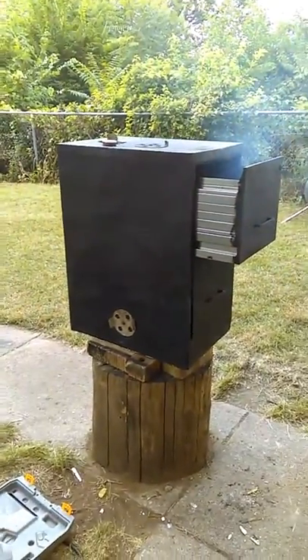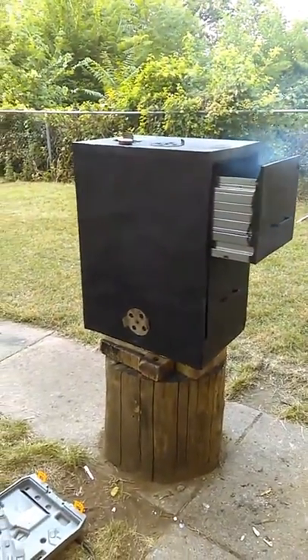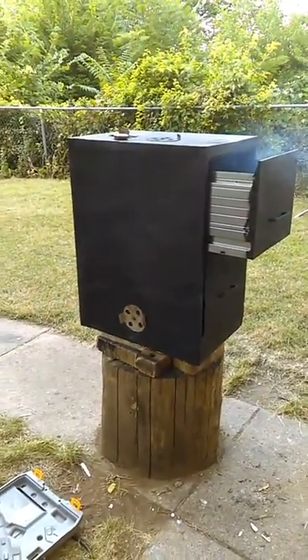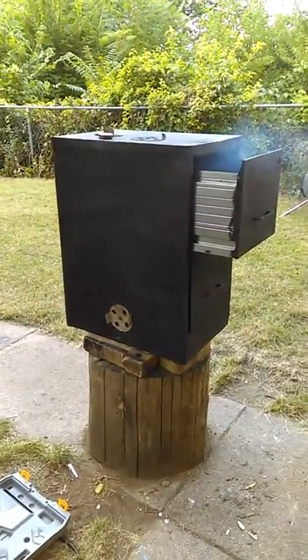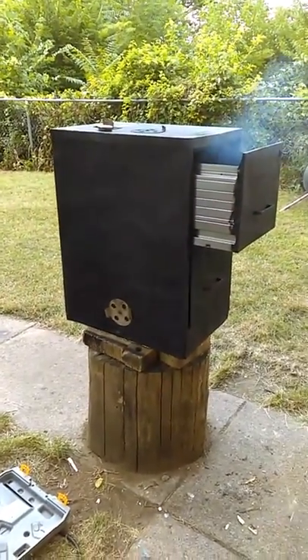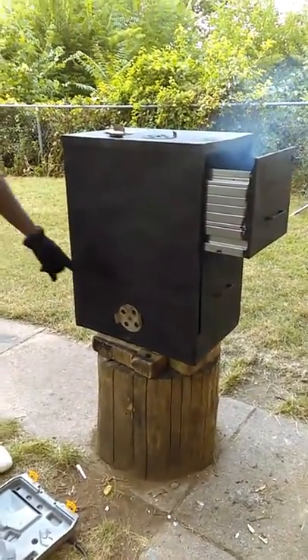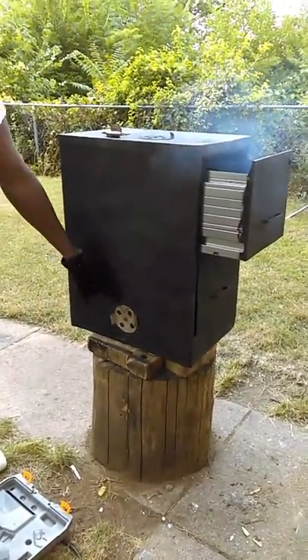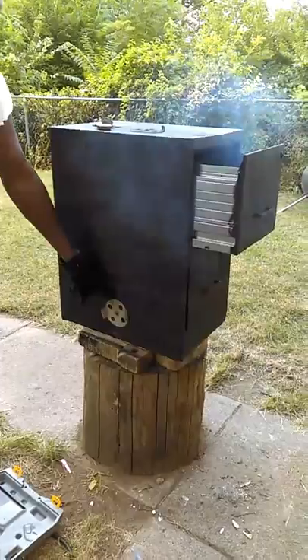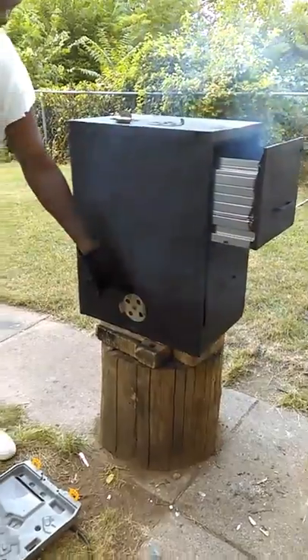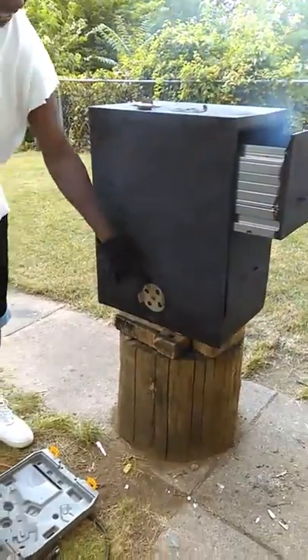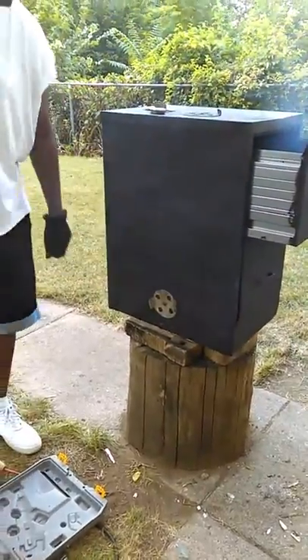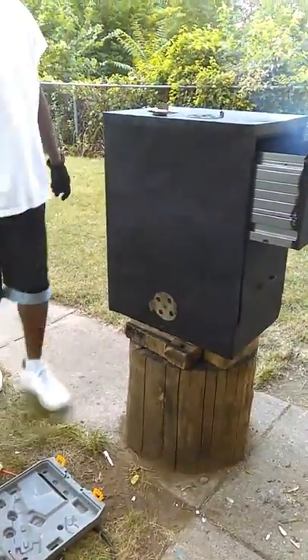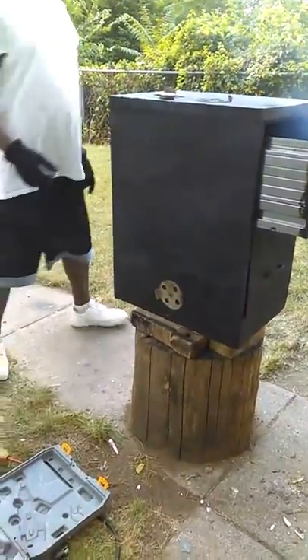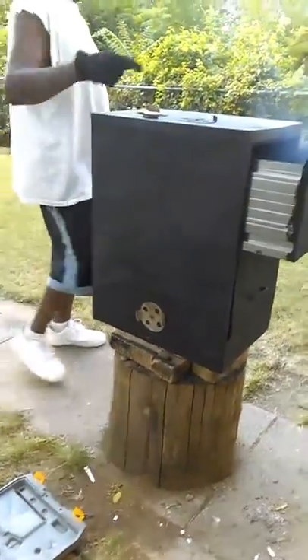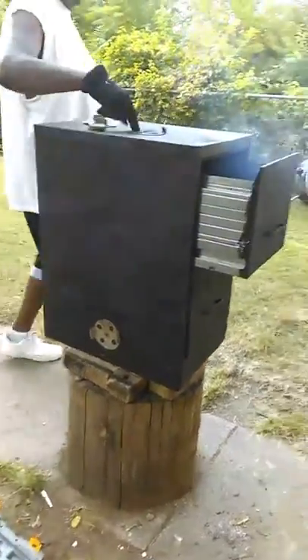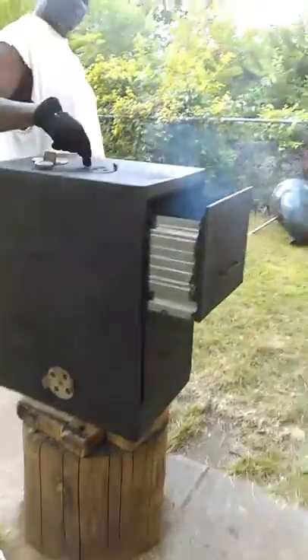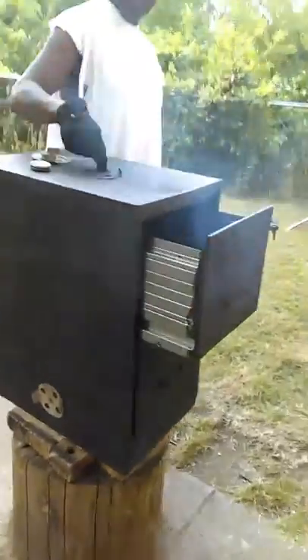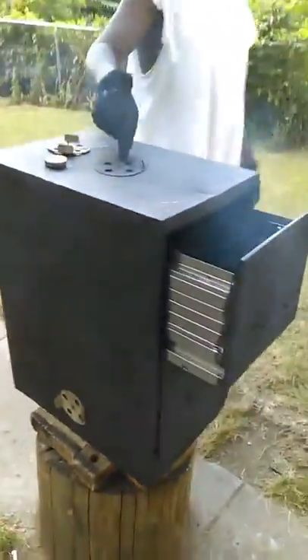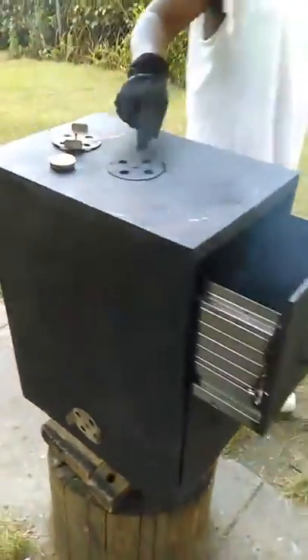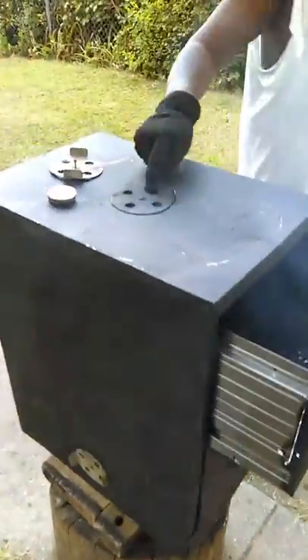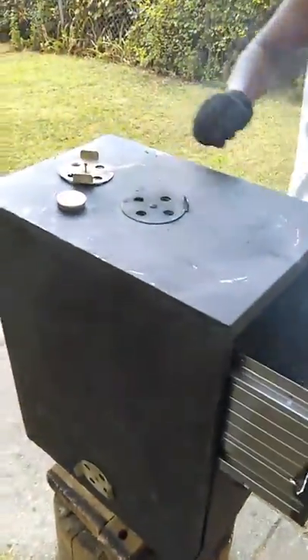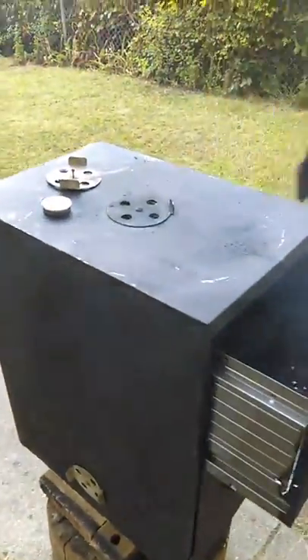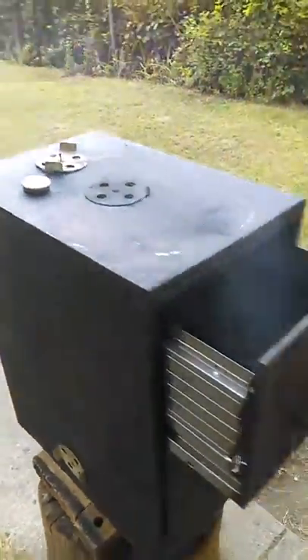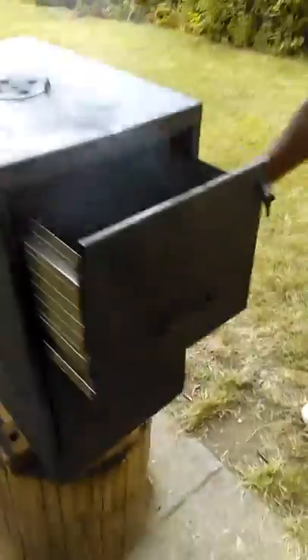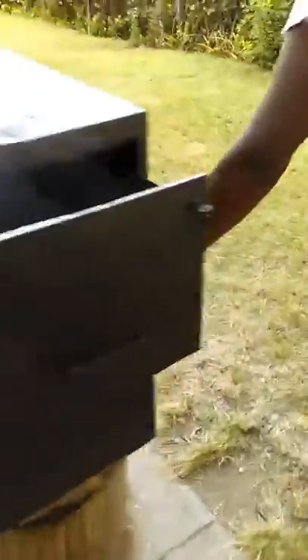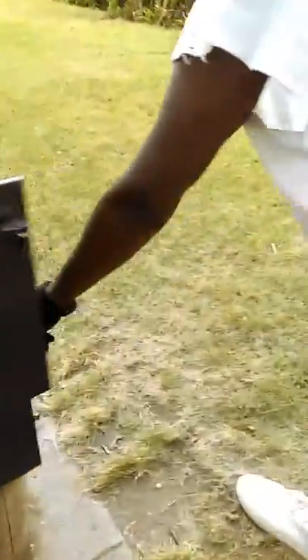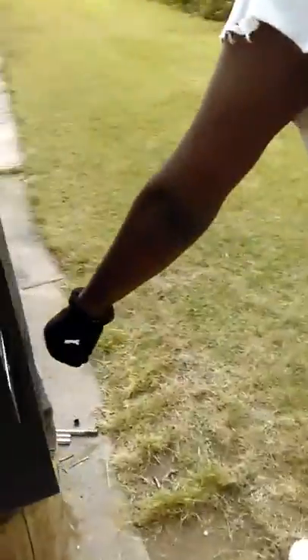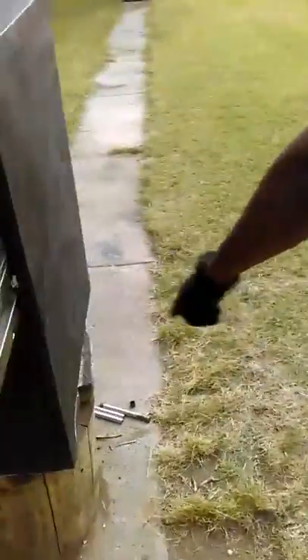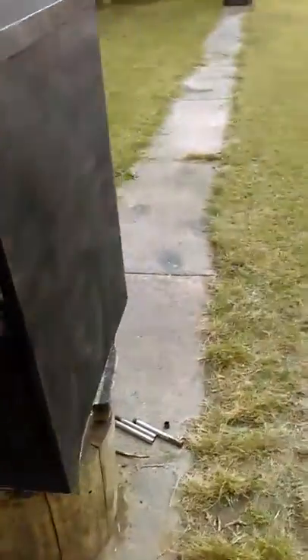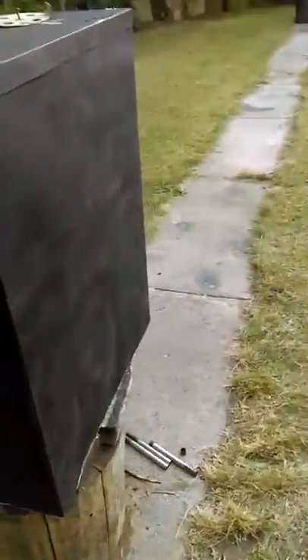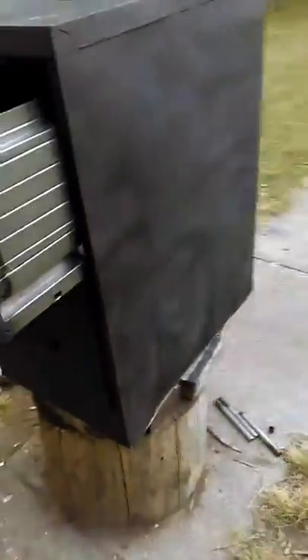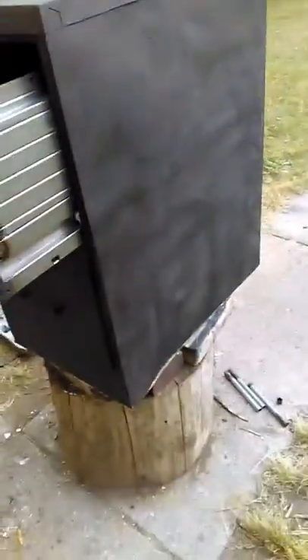He's going to get another one and make a five-drawer. There are air vents on this side, an air vent on top, and another air vent will be put over here.